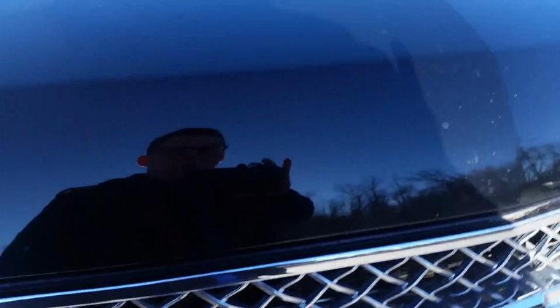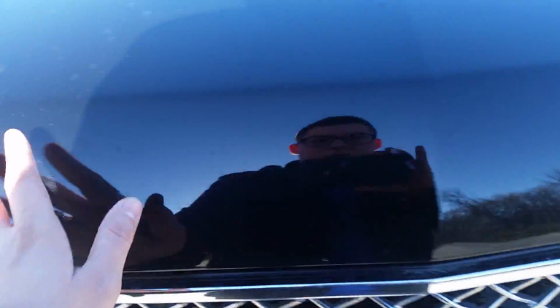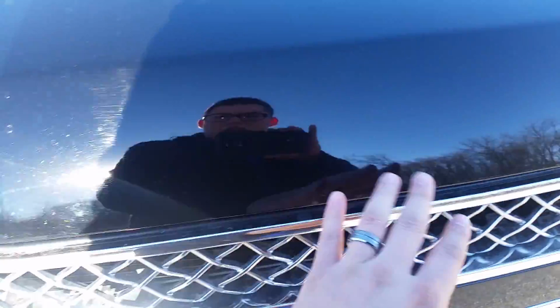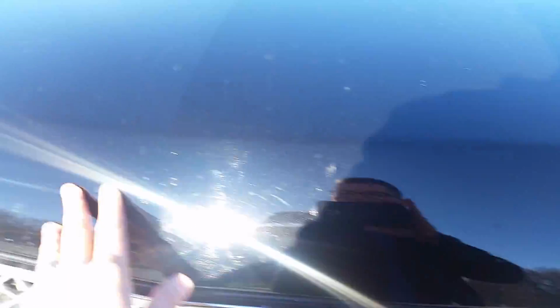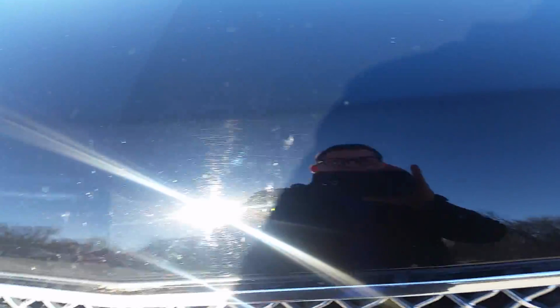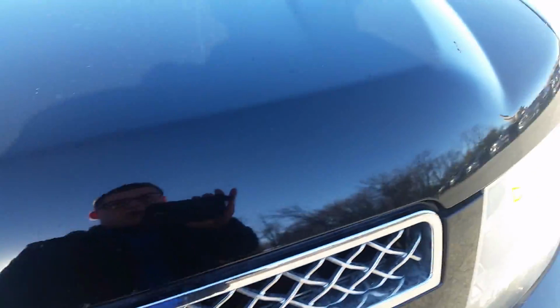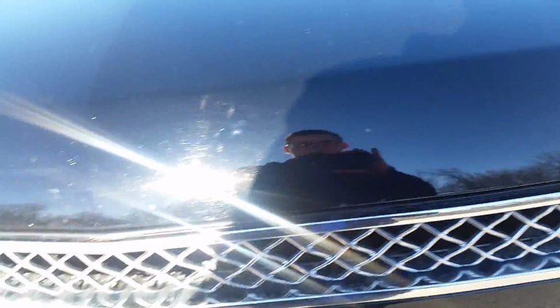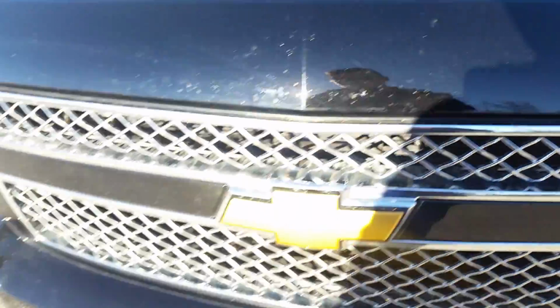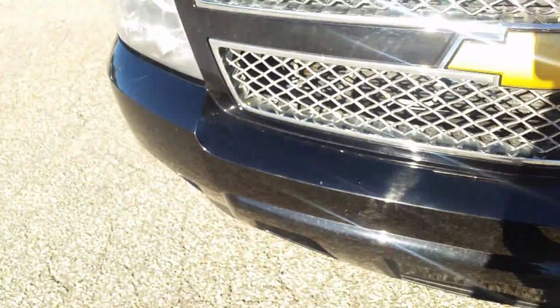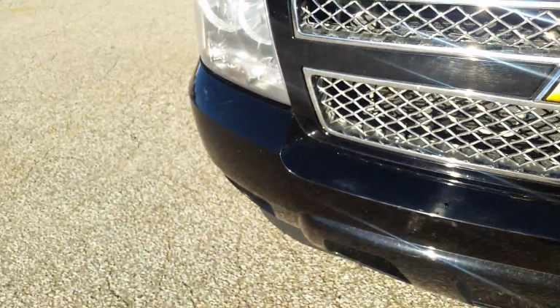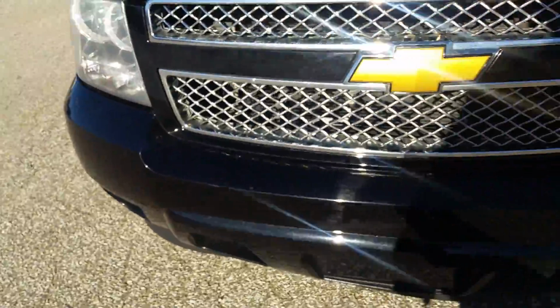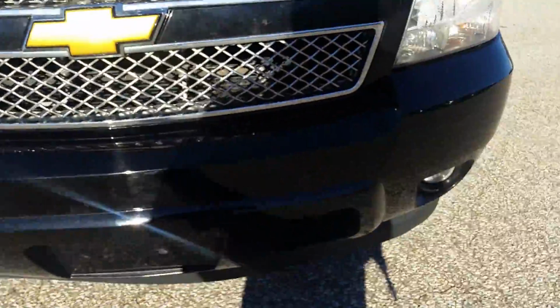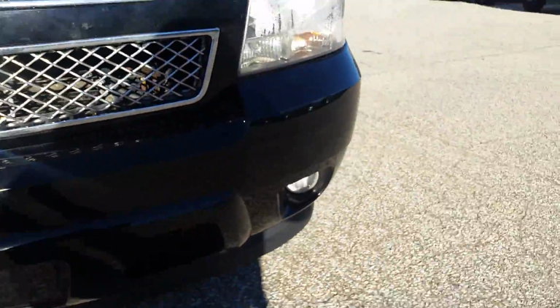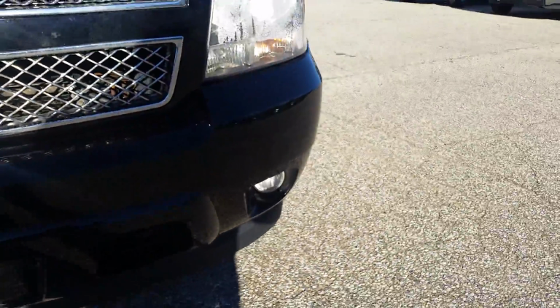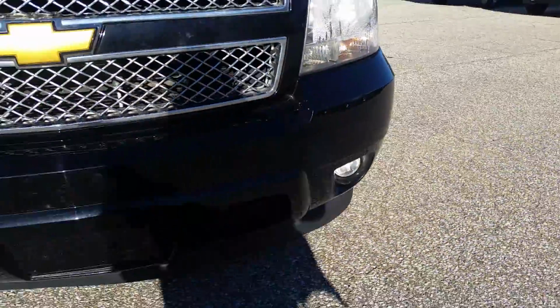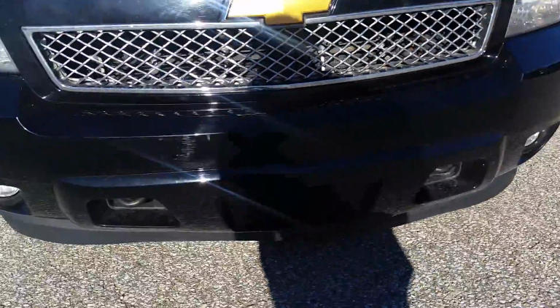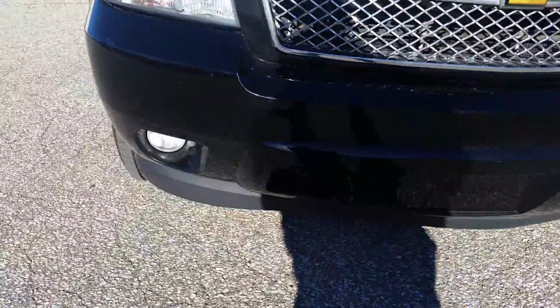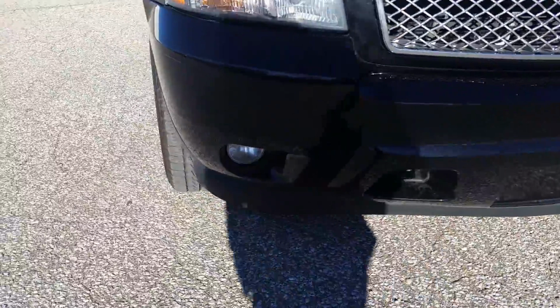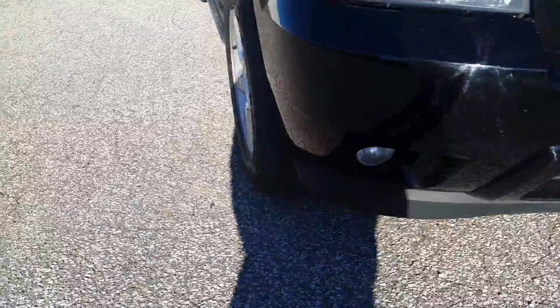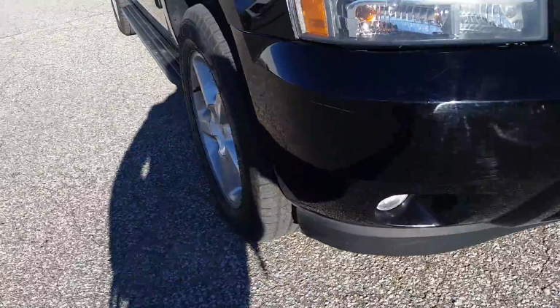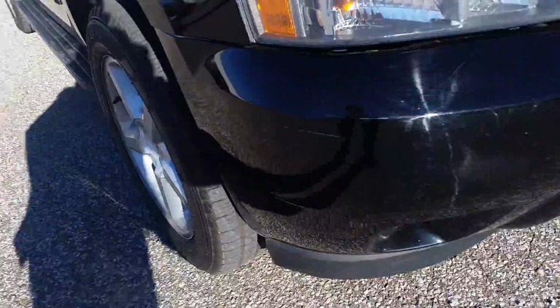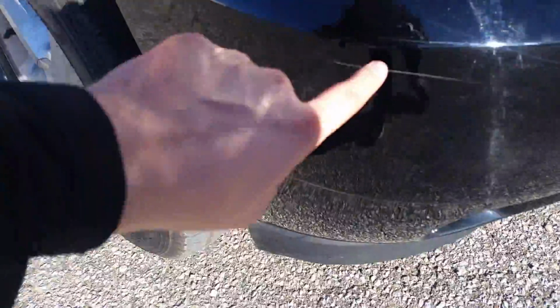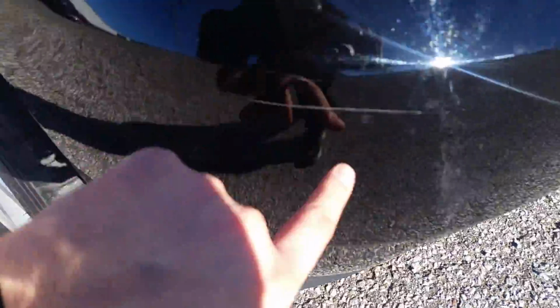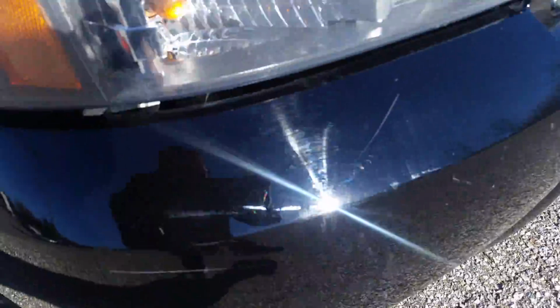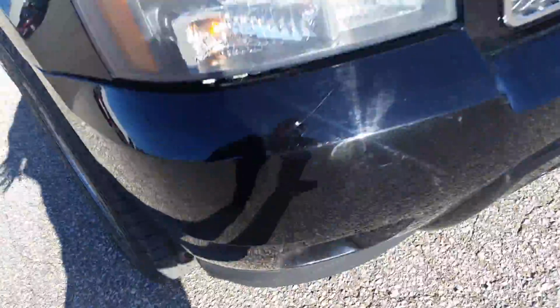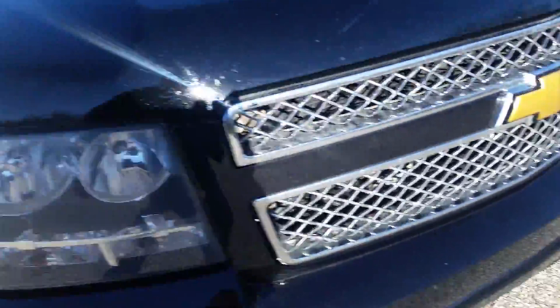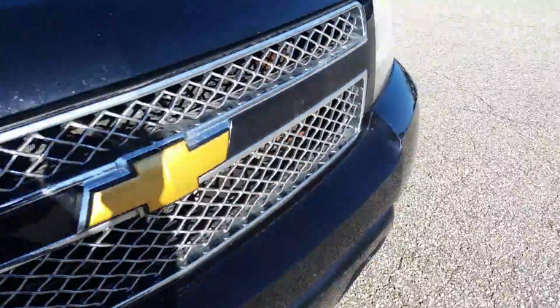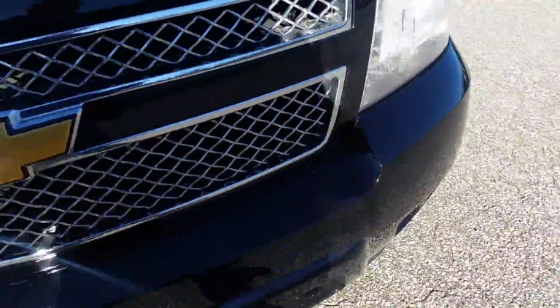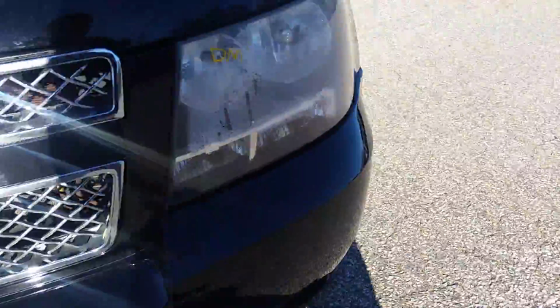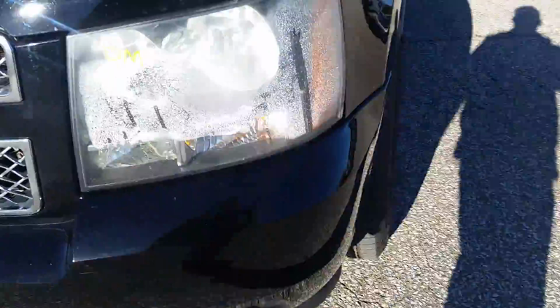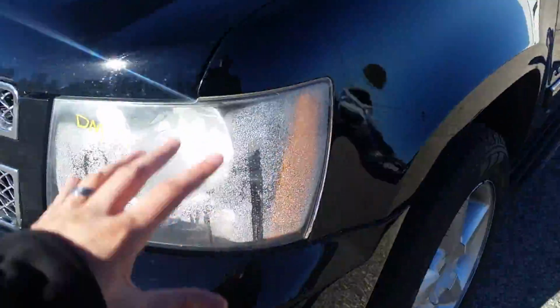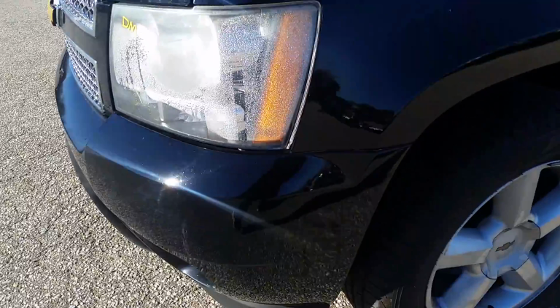Right on the front of the hood, just your typical stone chips here and there, nothing major. And the front bumper — other than the occasional little scratch here and there — it doesn't look like it's too banged up at all. So the front end looks good.